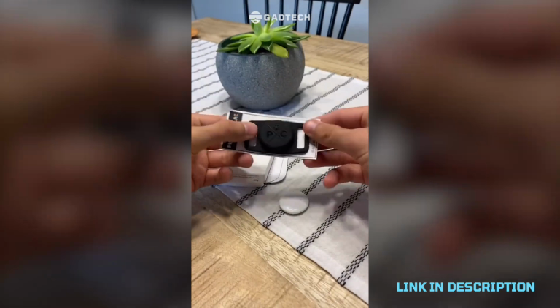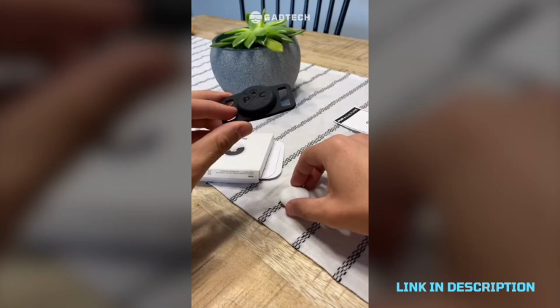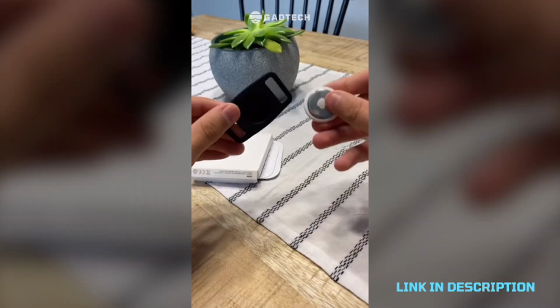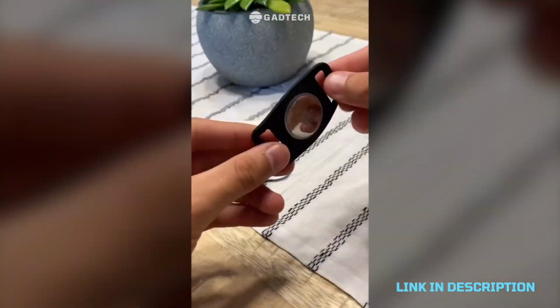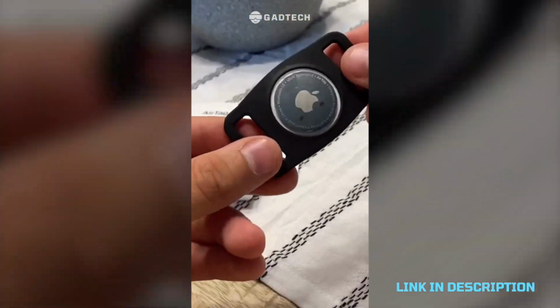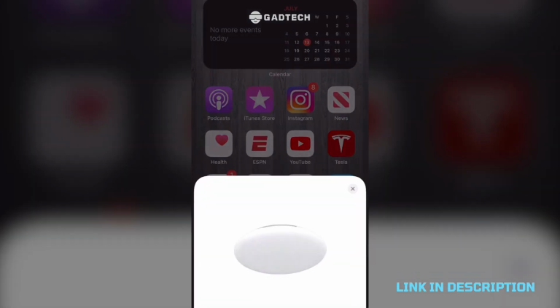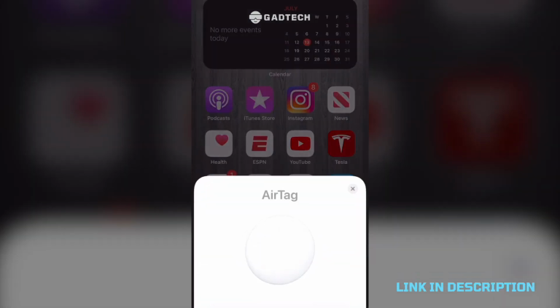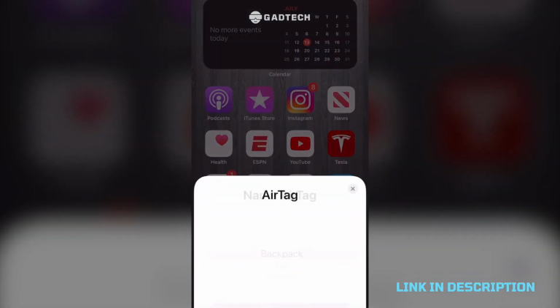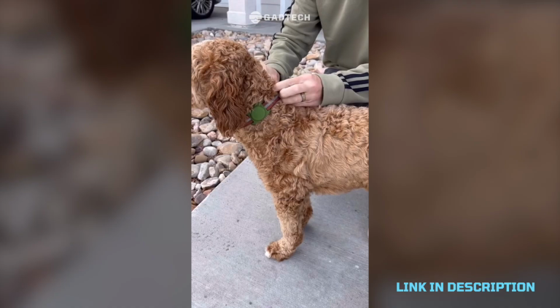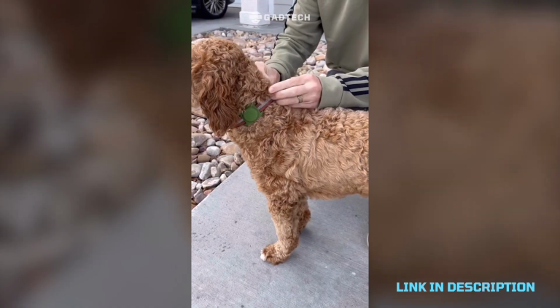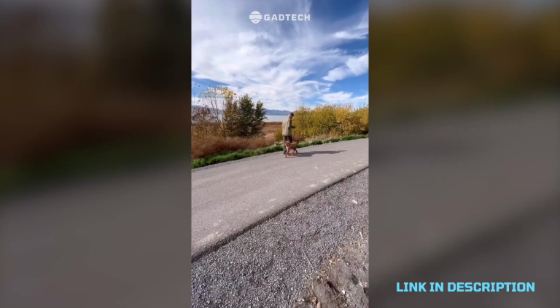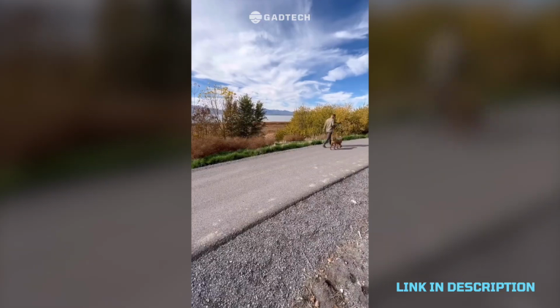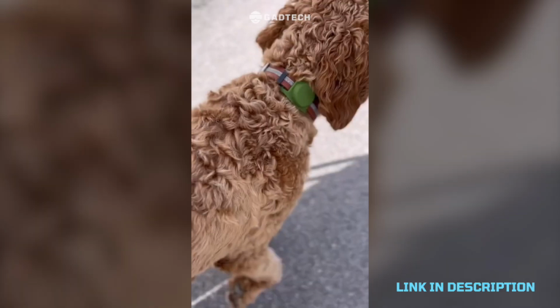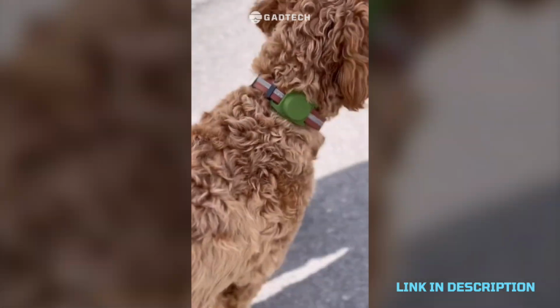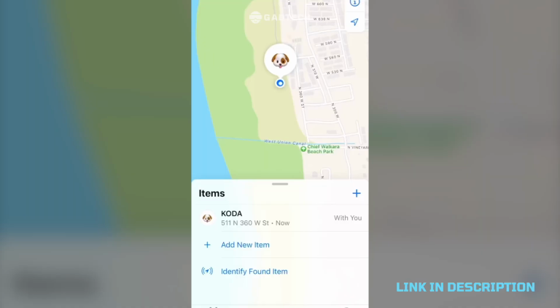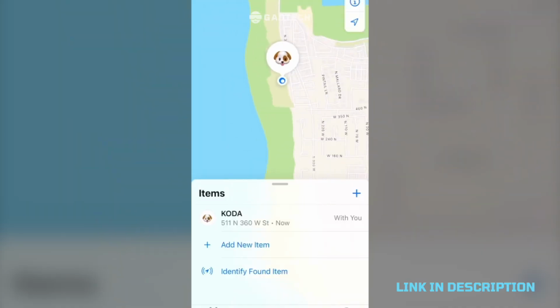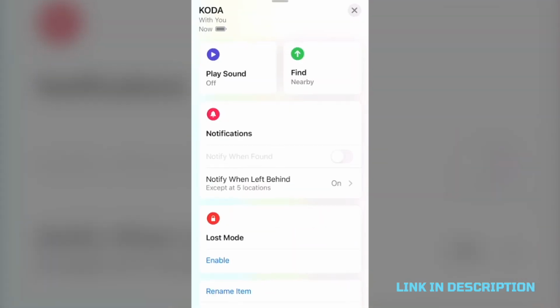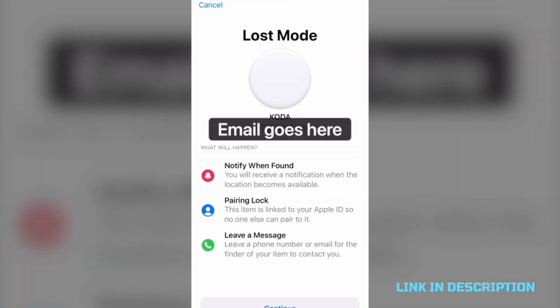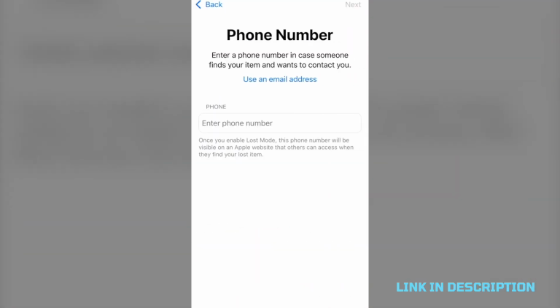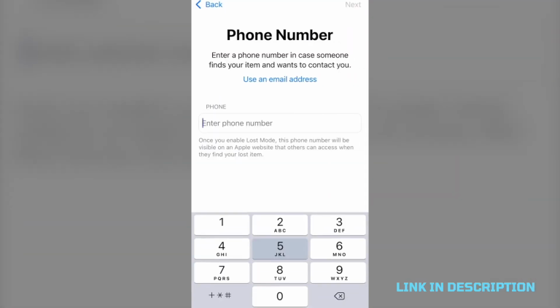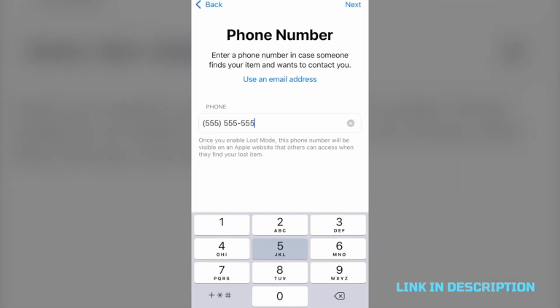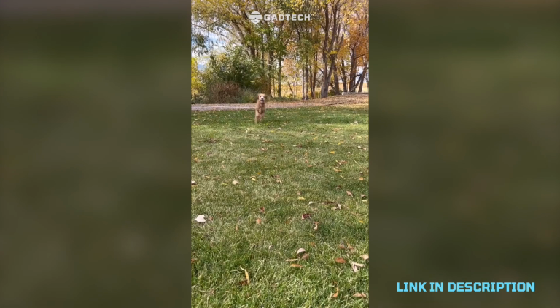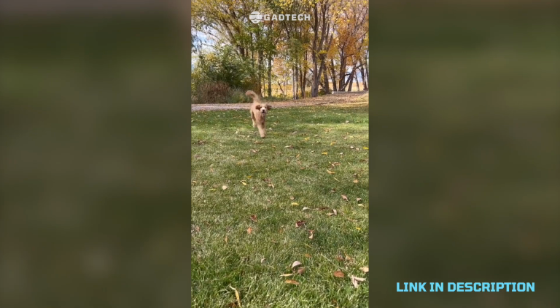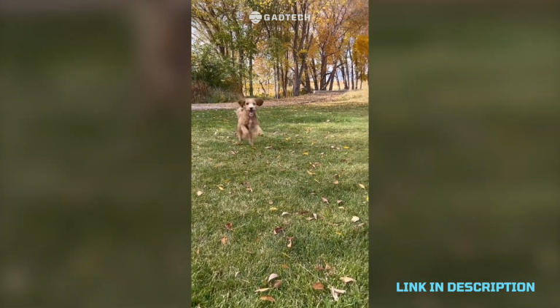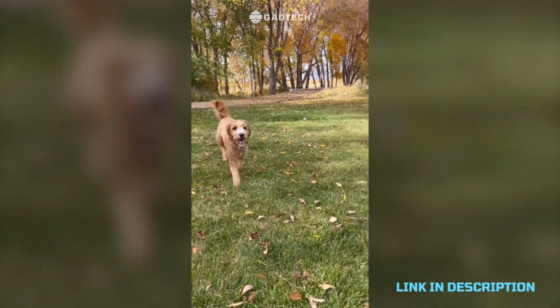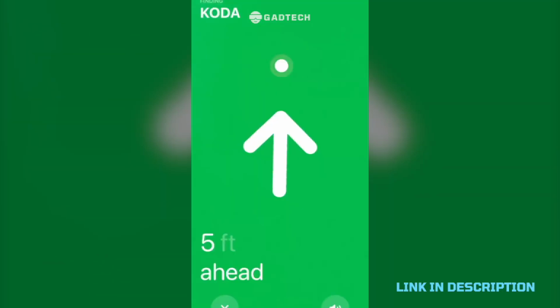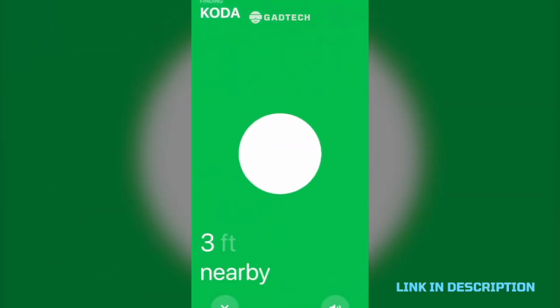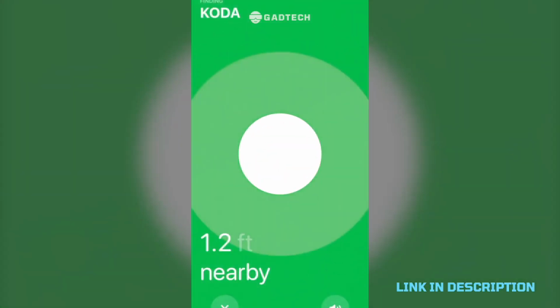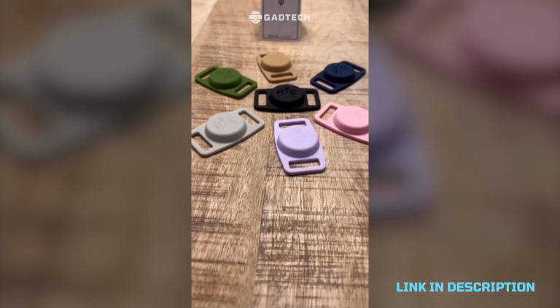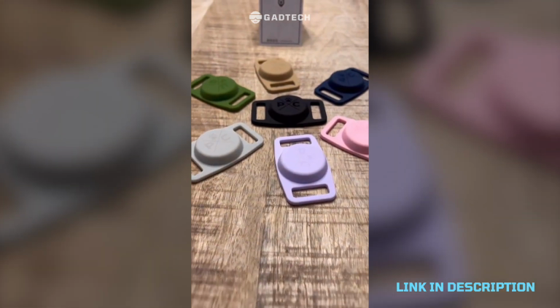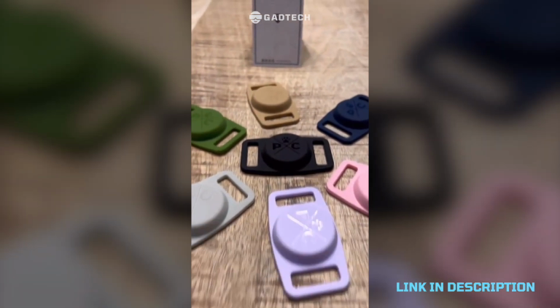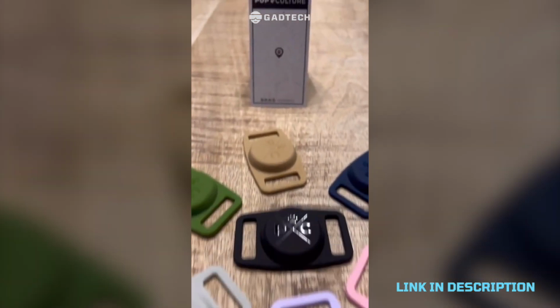My AirTag dog collar attachment is specifically built so you can track your dog better. The collar attachment keeps the AirTag safe and secure, so if your dog runs off you can do all the cool AirTag stuff that AirTag does. Coolio.